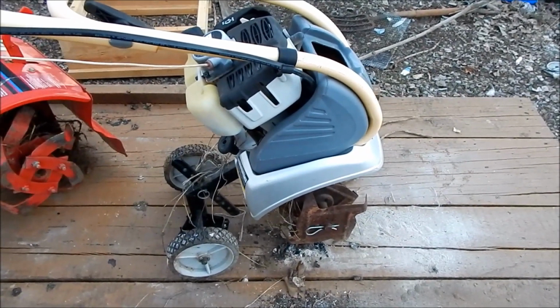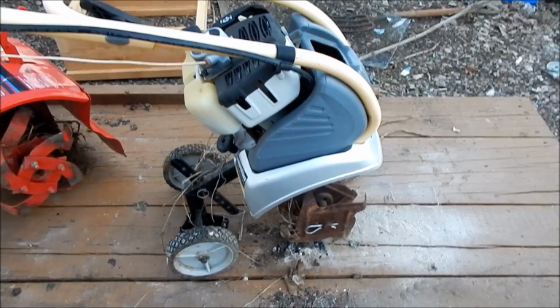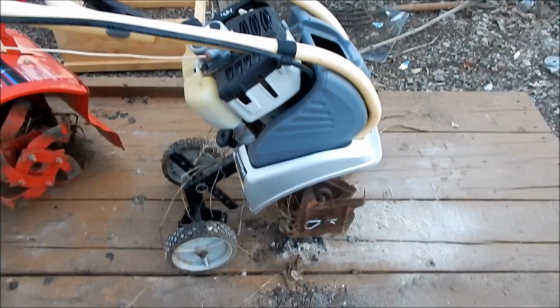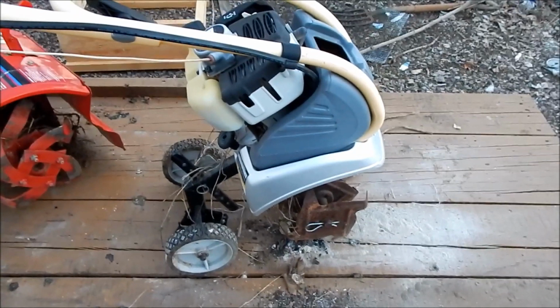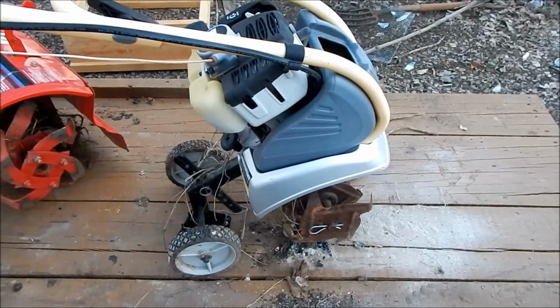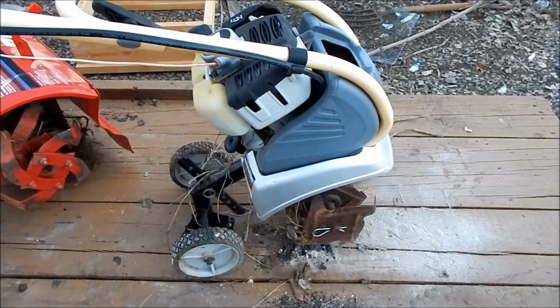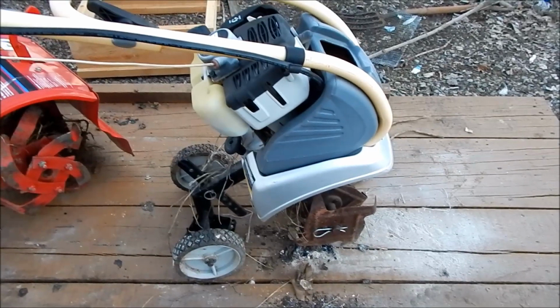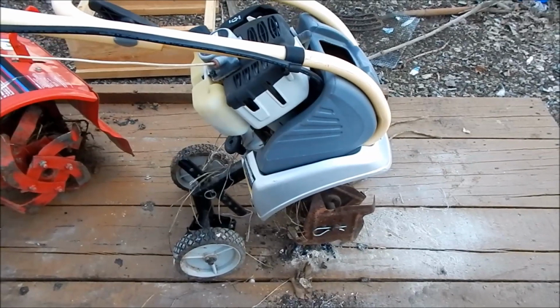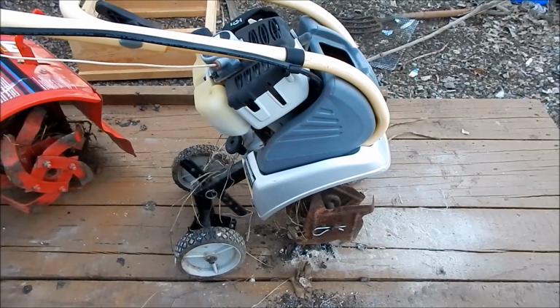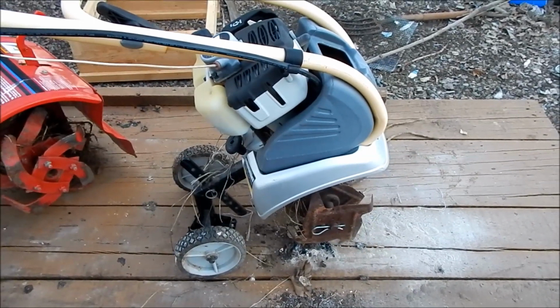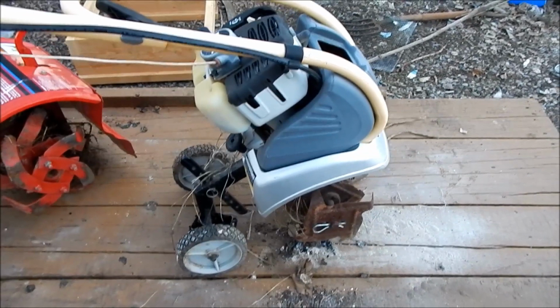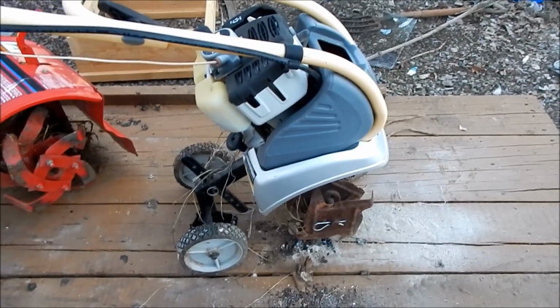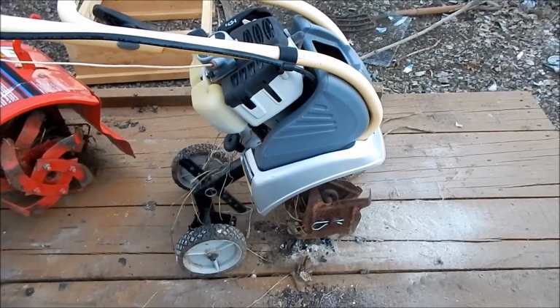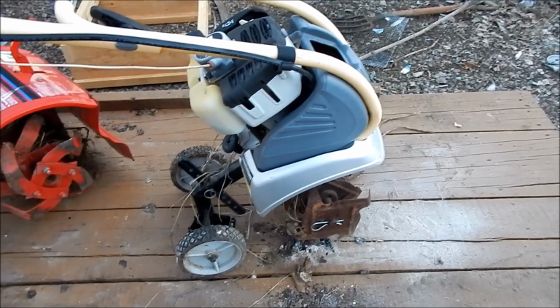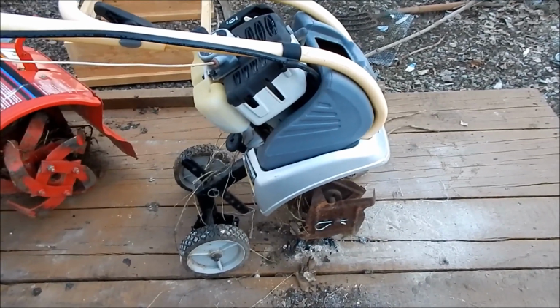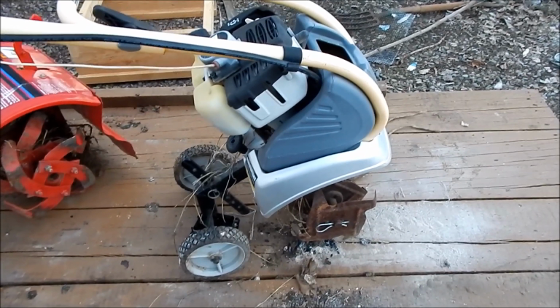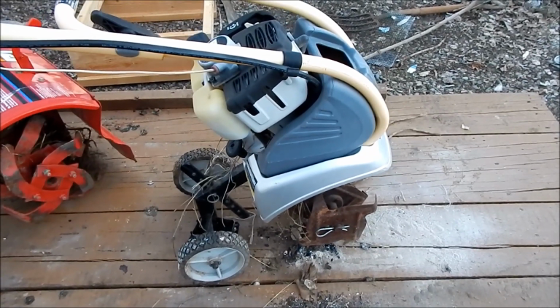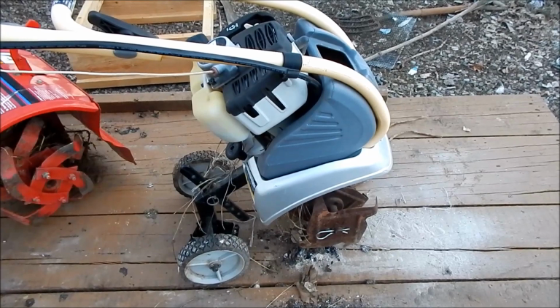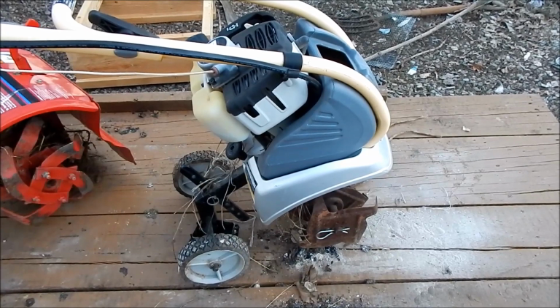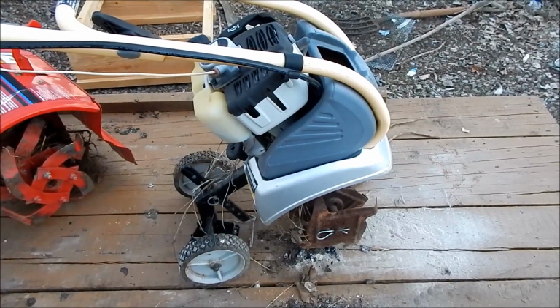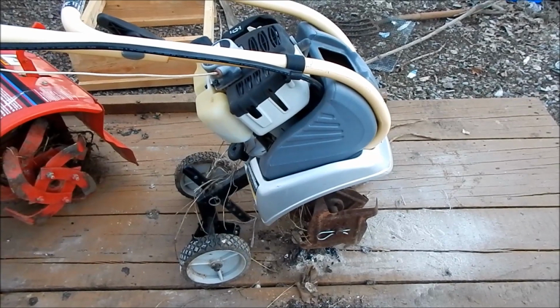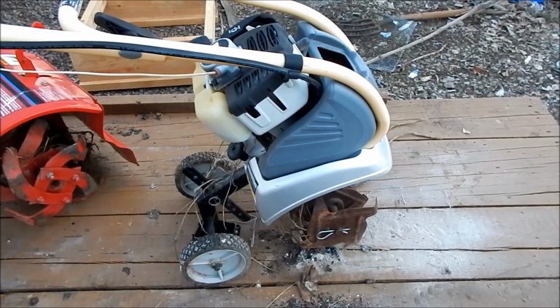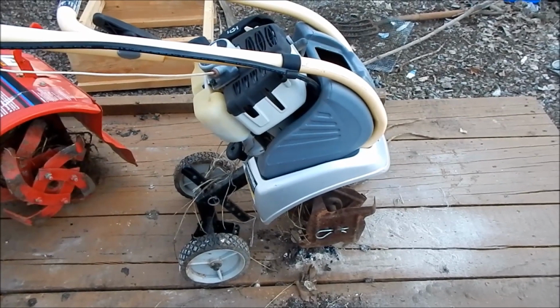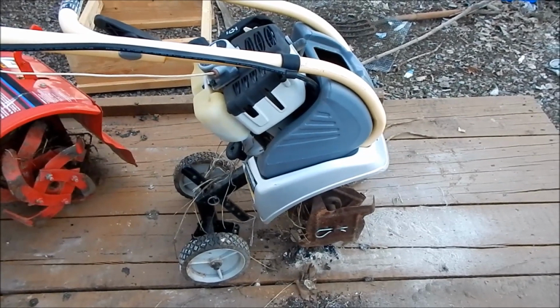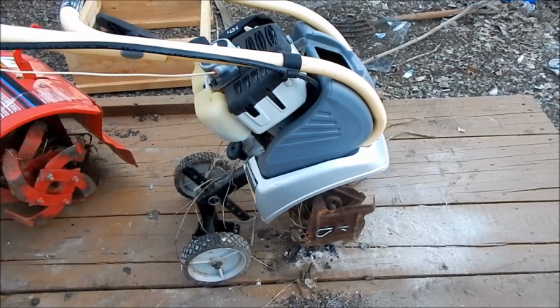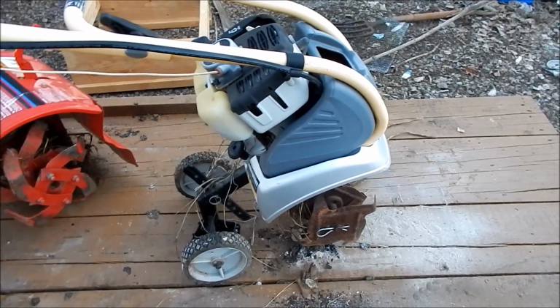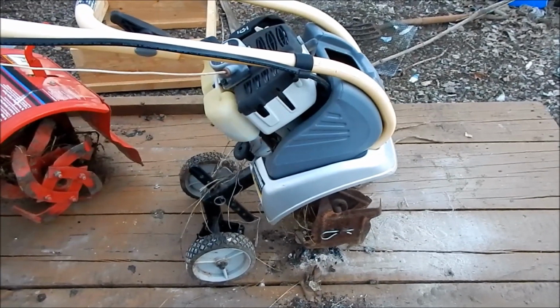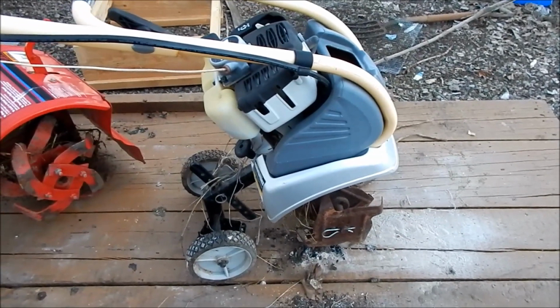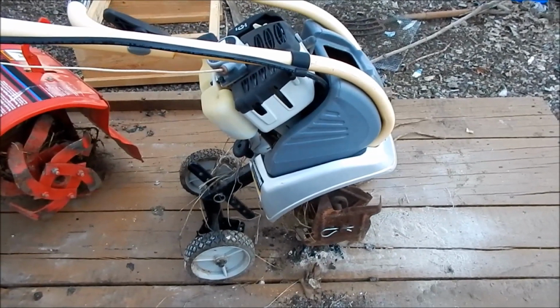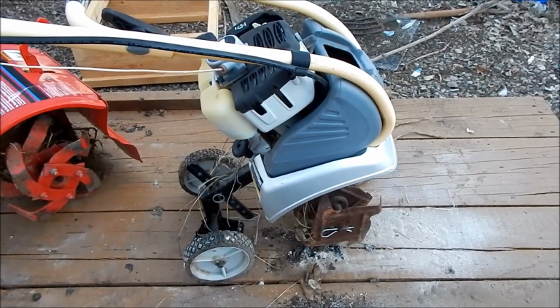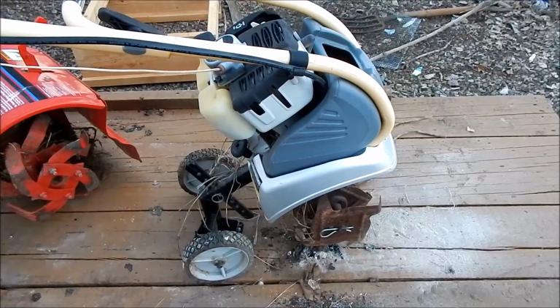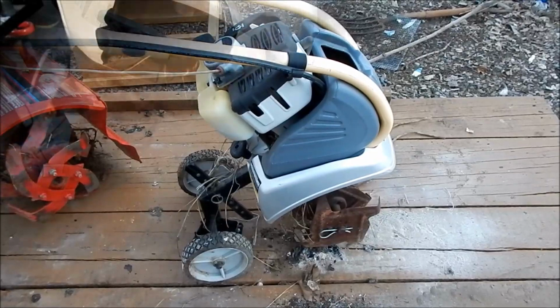So I'm going to take a look at the possibility of turning this into a solar tiller. I don't know if it's ever been done, but that's no reason it couldn't be. I'm going to take it apart and we'll see what we can get.